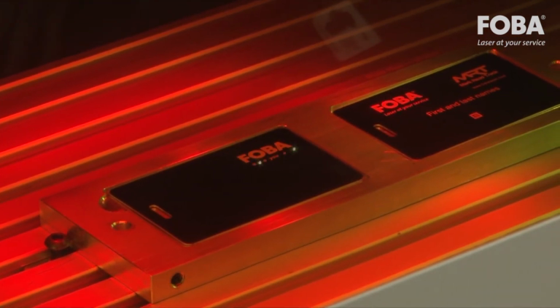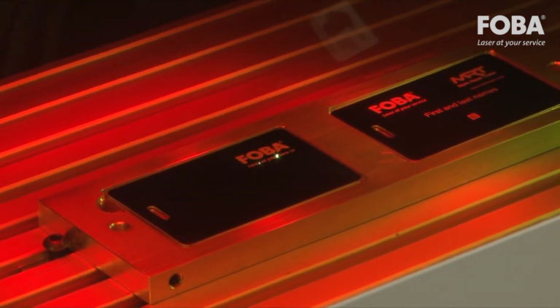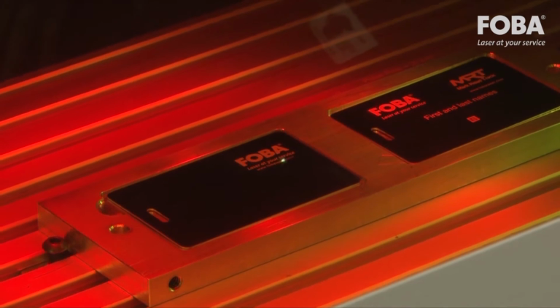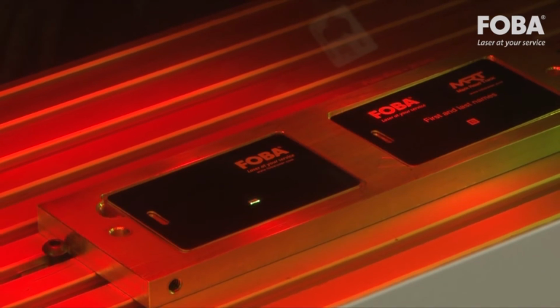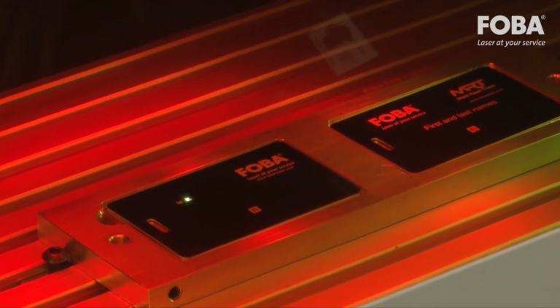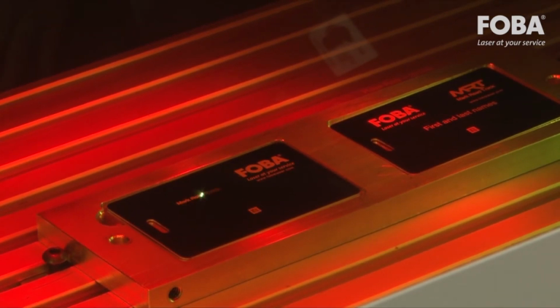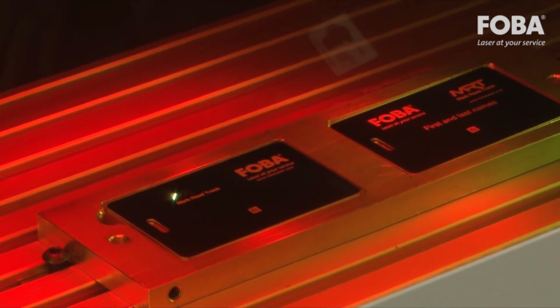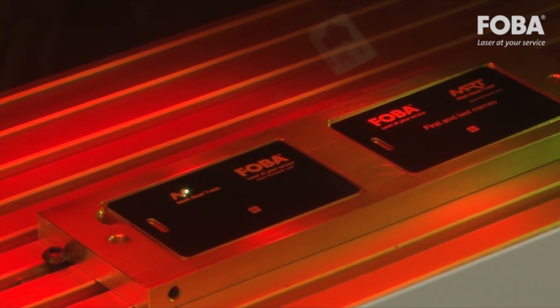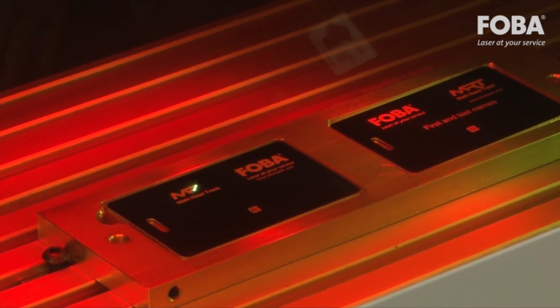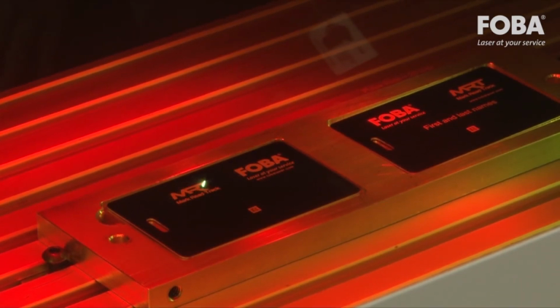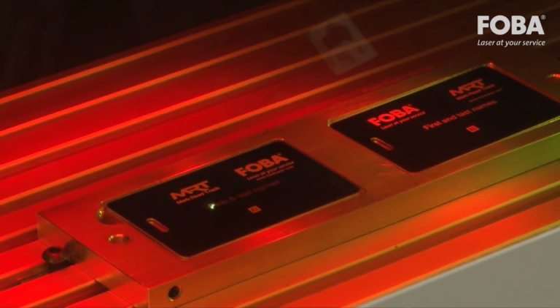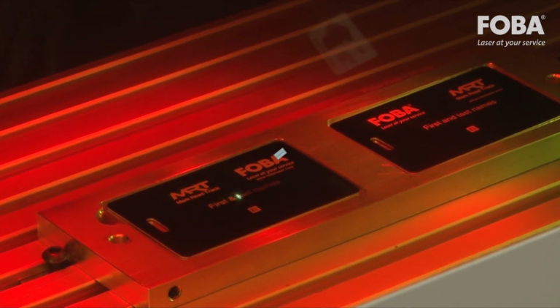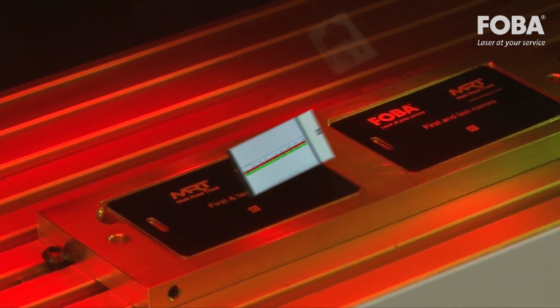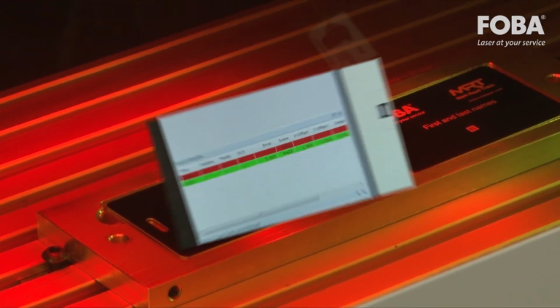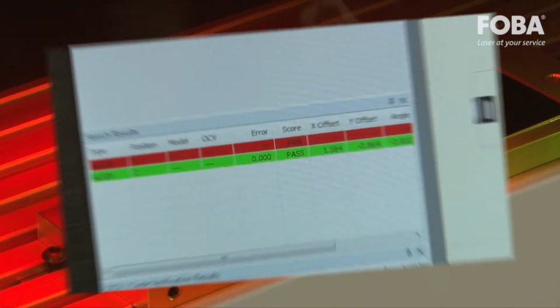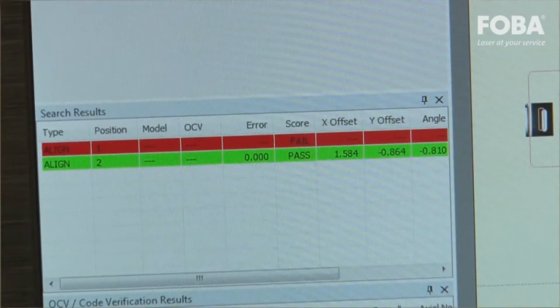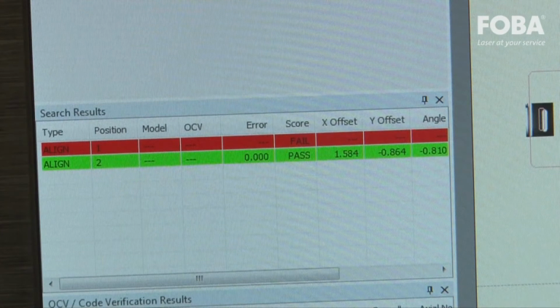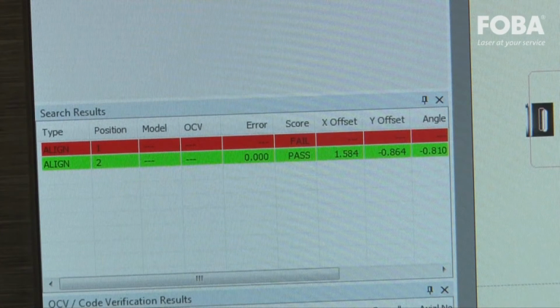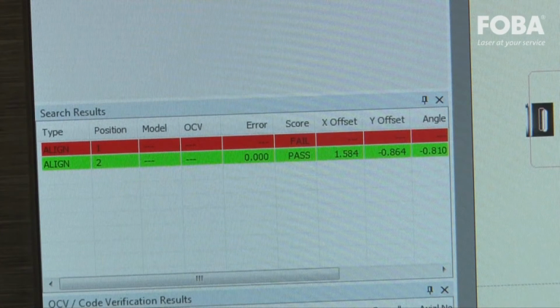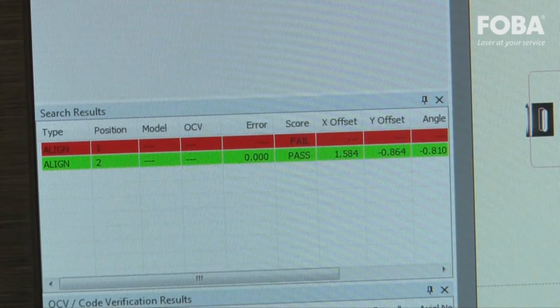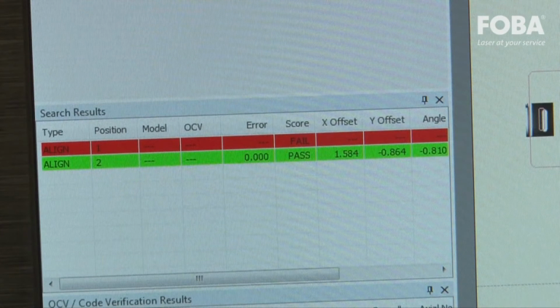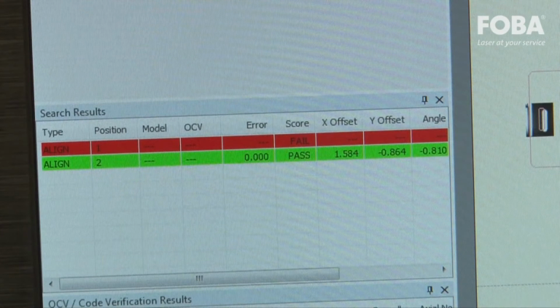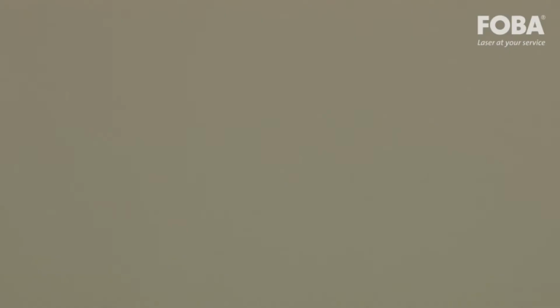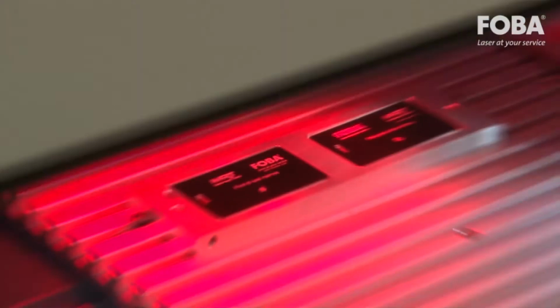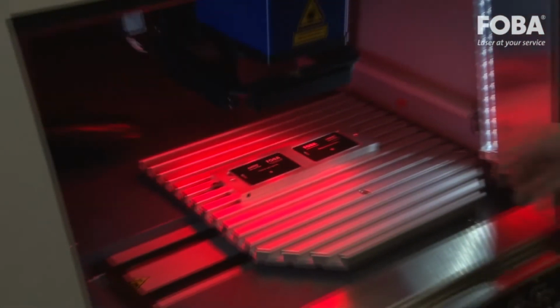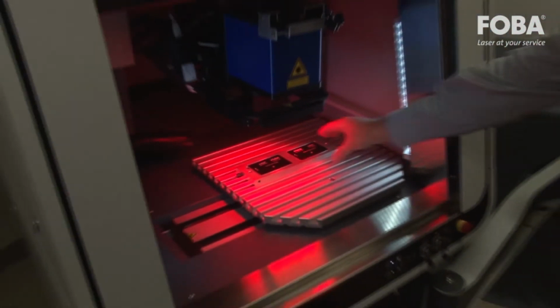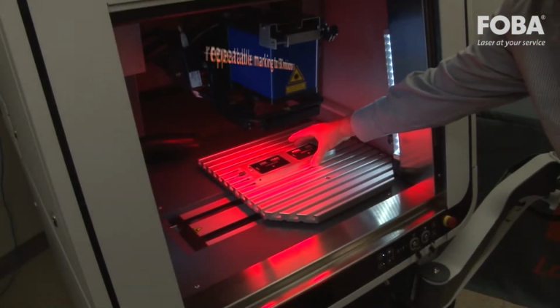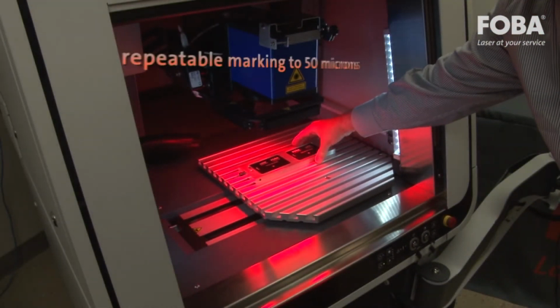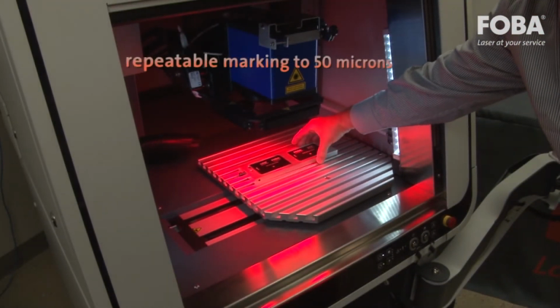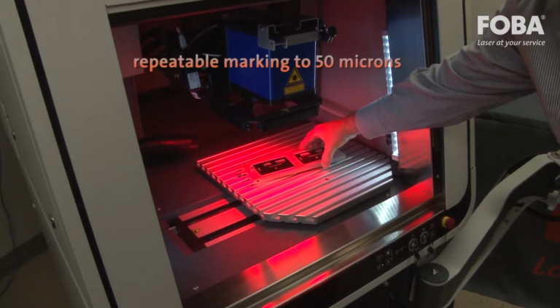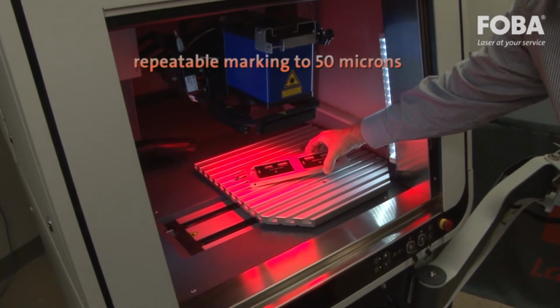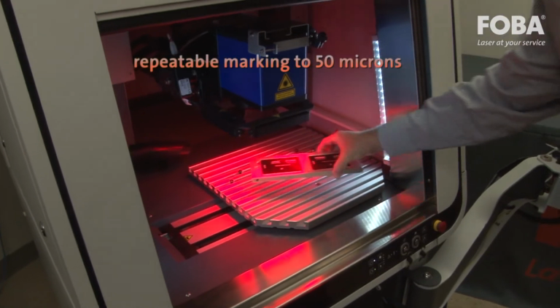IMP also inspects for shape, size, and other part characteristics. In the case of a faulty component, the operator is informed with an error message, ensuring less scrap and mismarked parts.